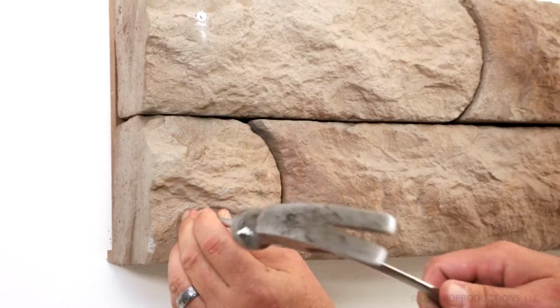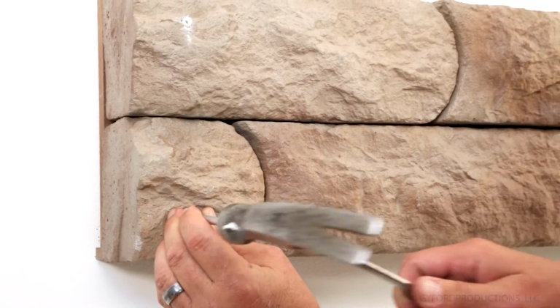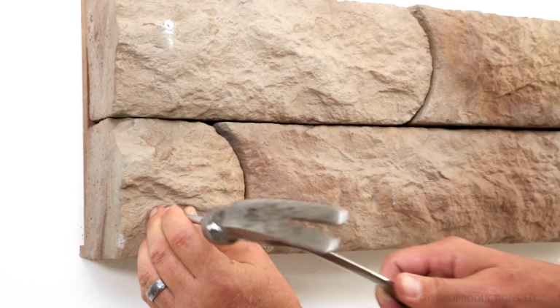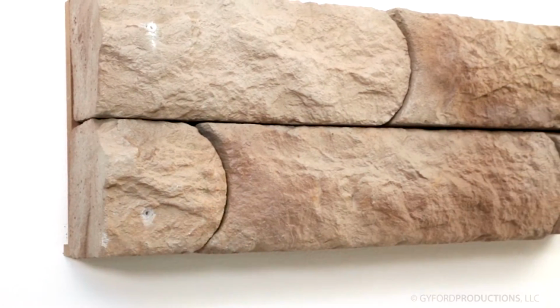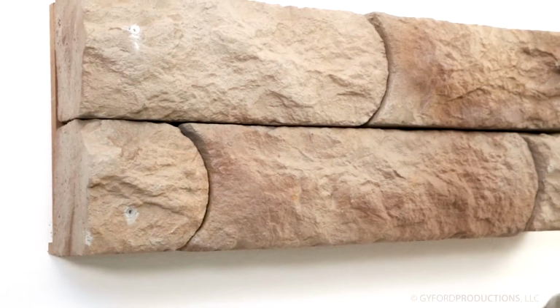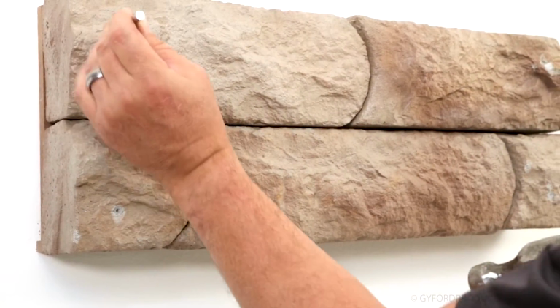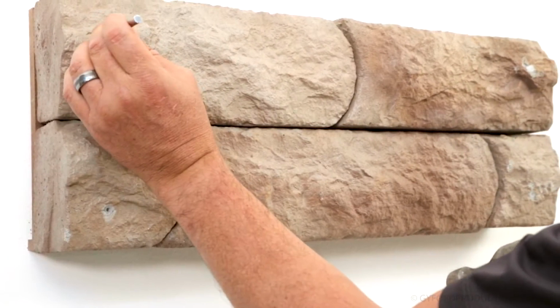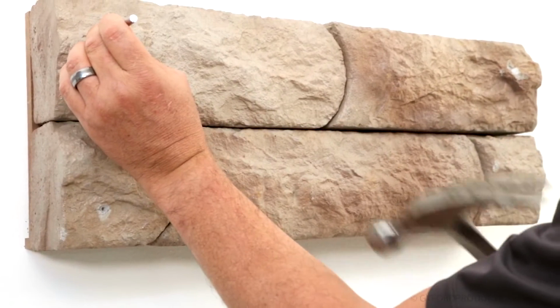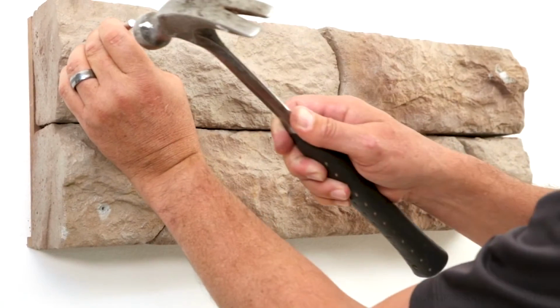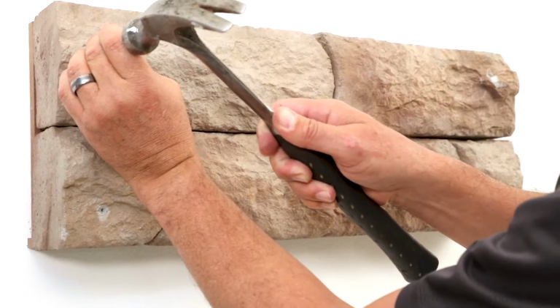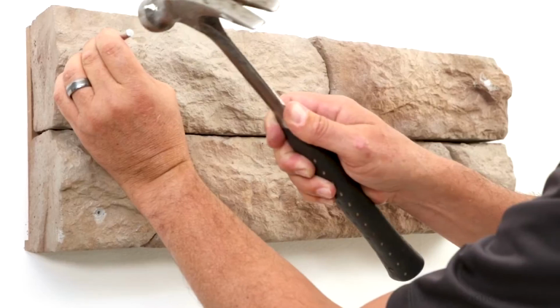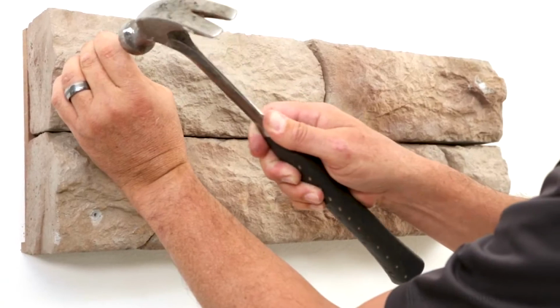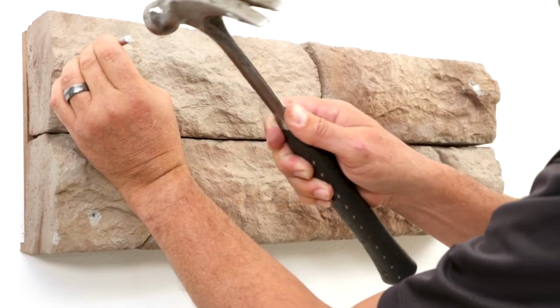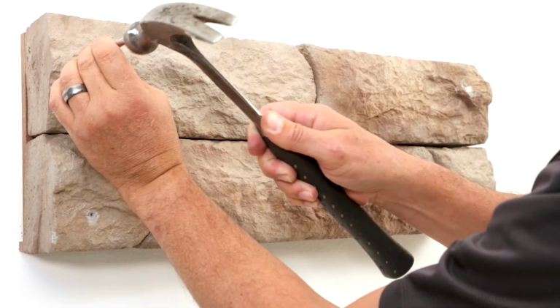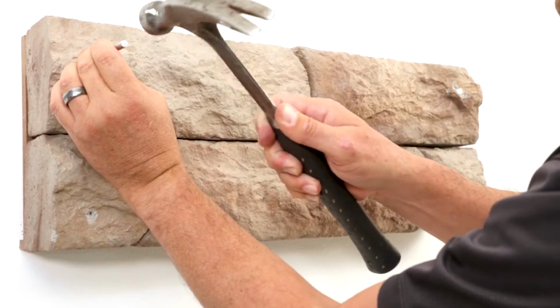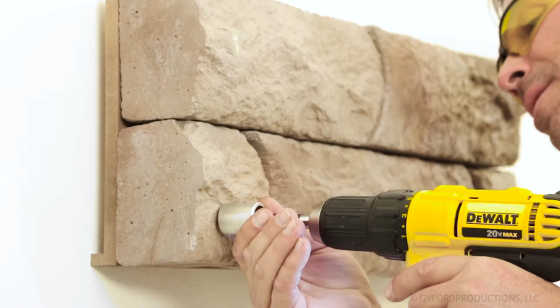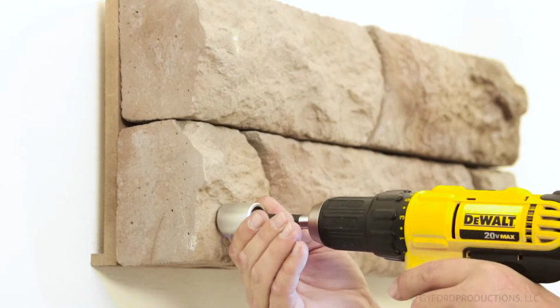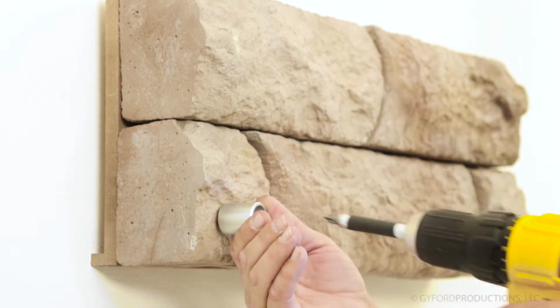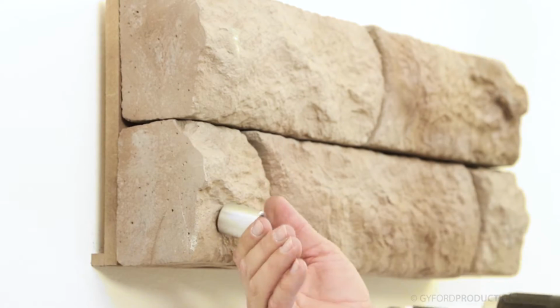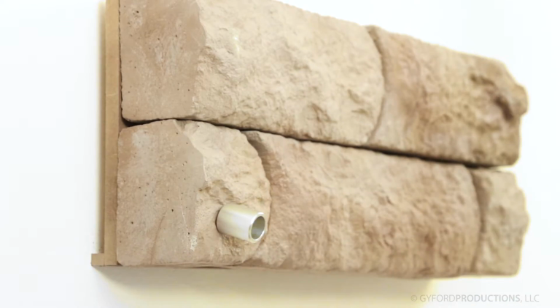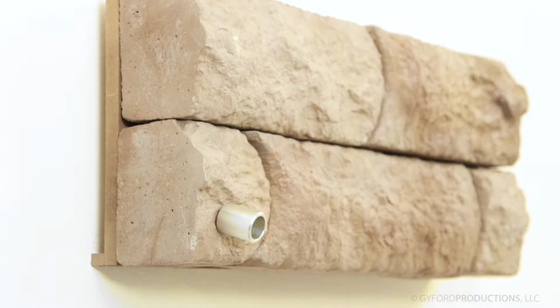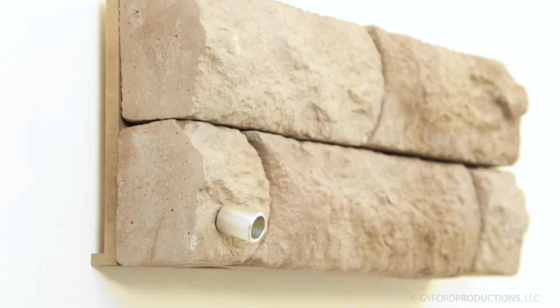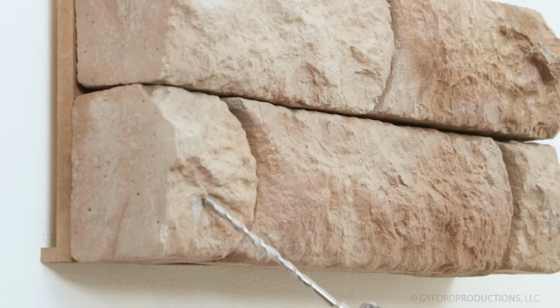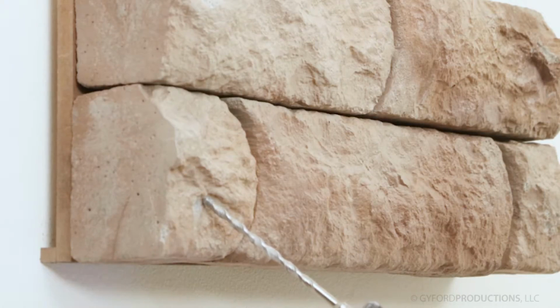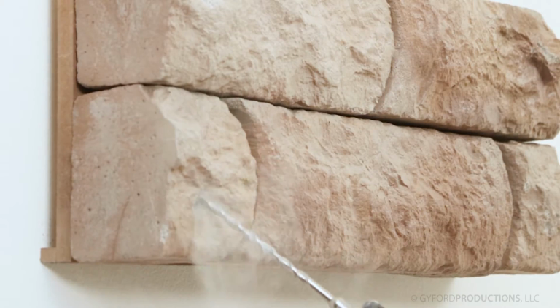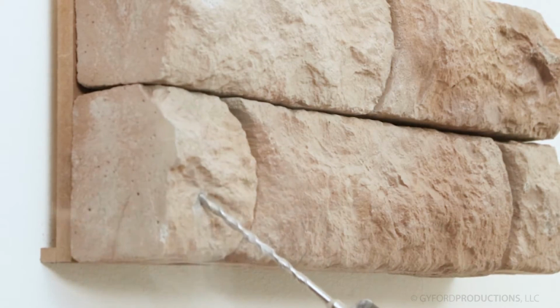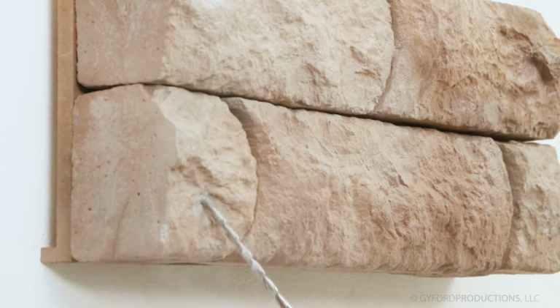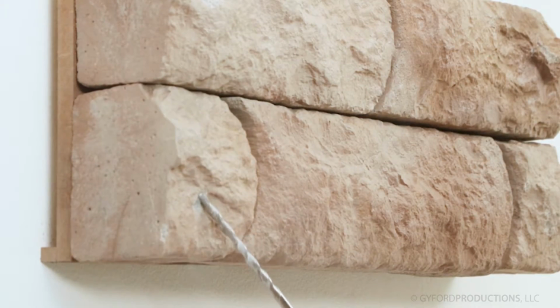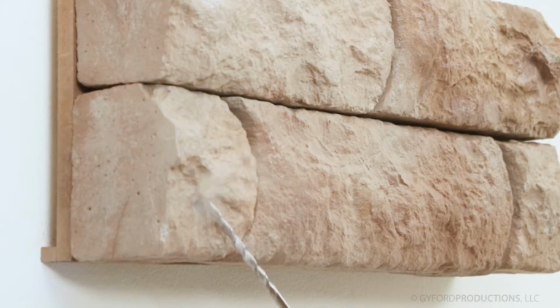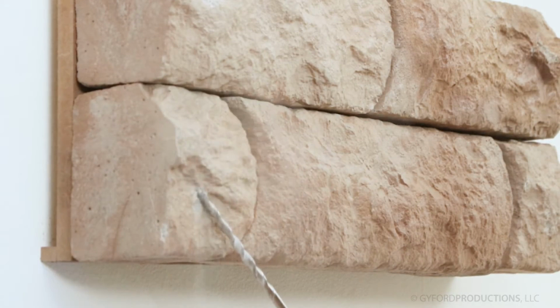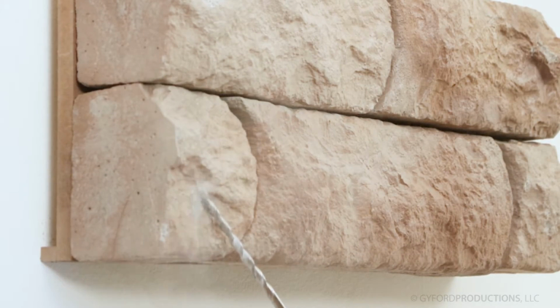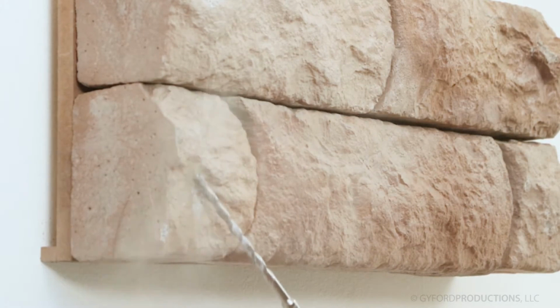Look for a link to our other anchoring how-to videos at the end of this video. Tap the anchor flush into the surface. If the cup barrel does not mate nicely to the surface, you may need to chip down any high spots using only the hammer setting on your drill.